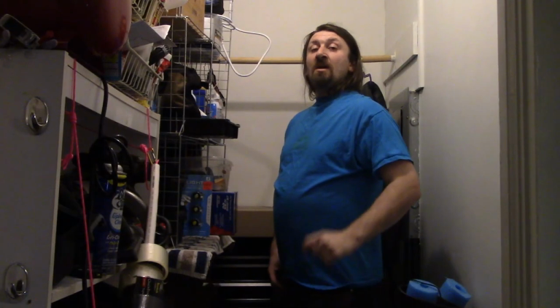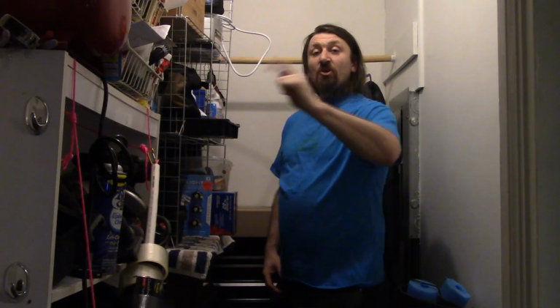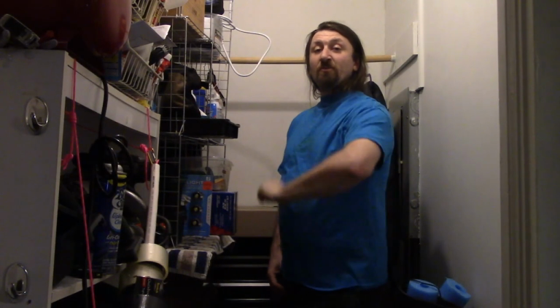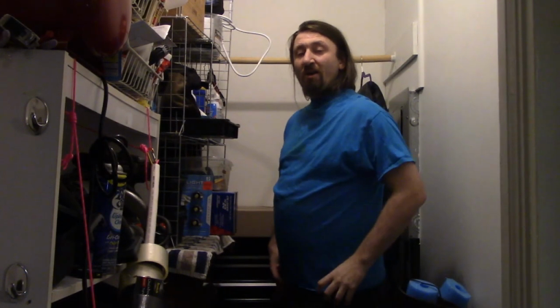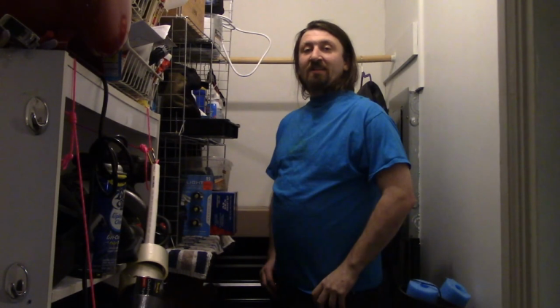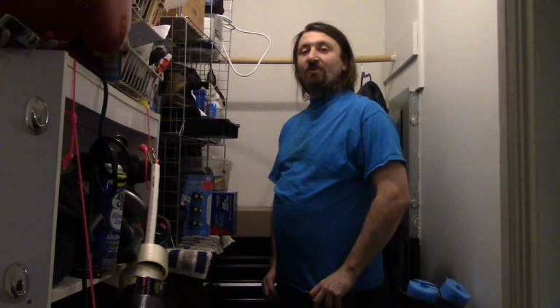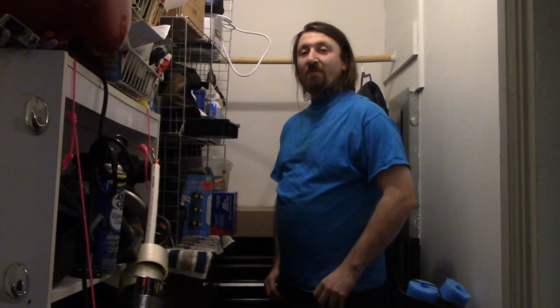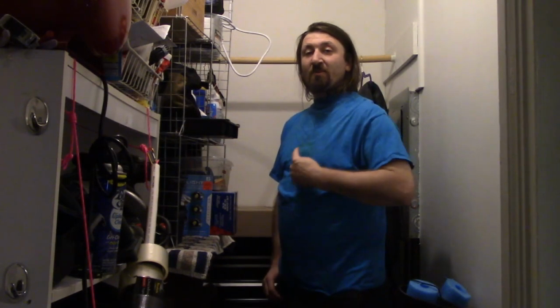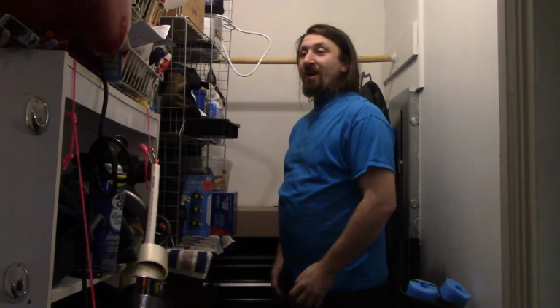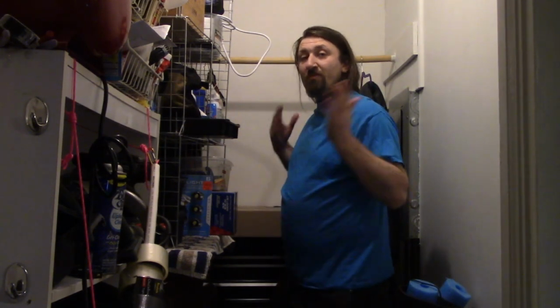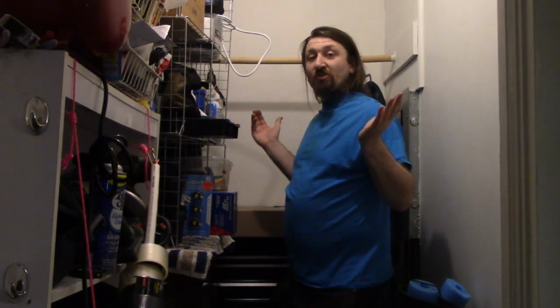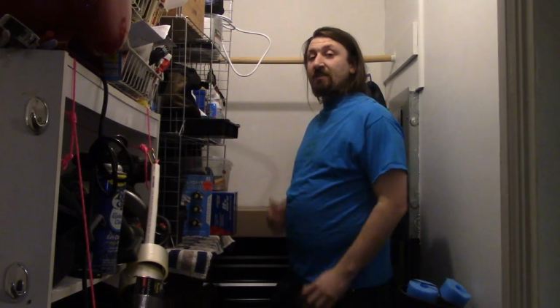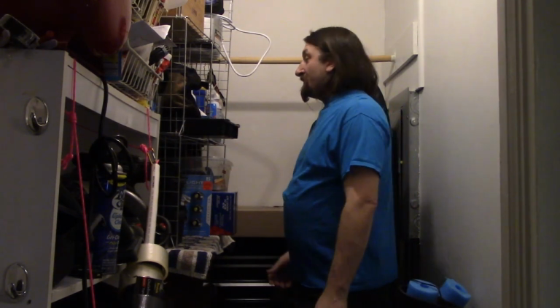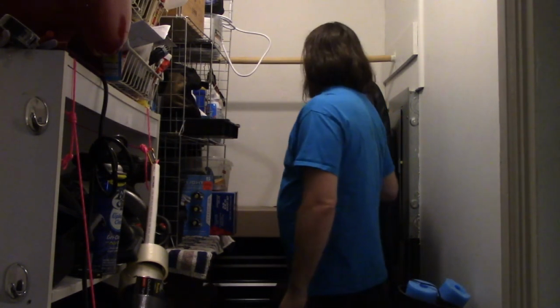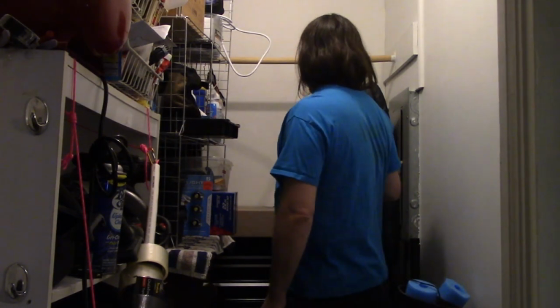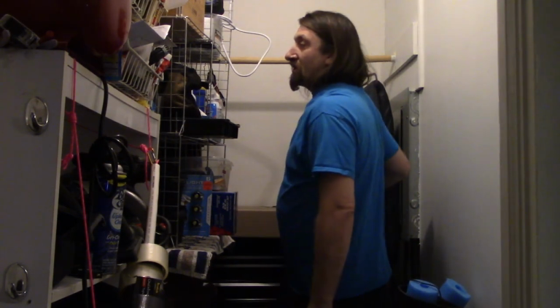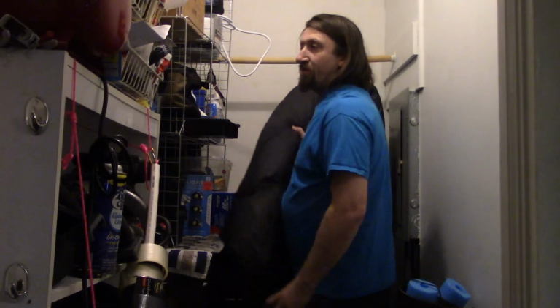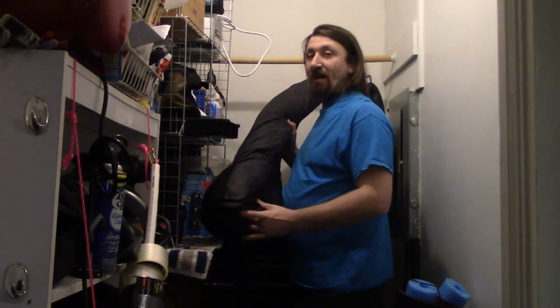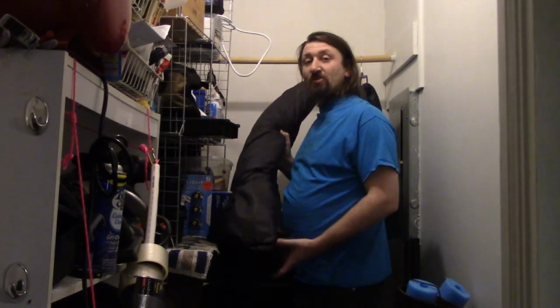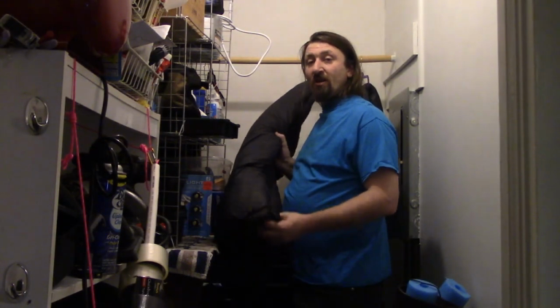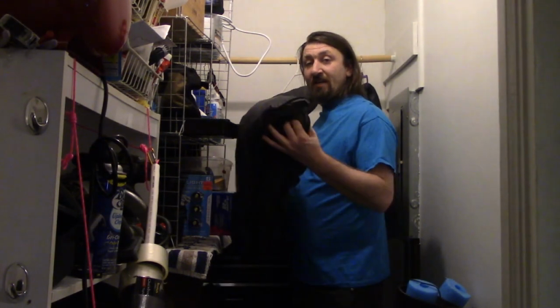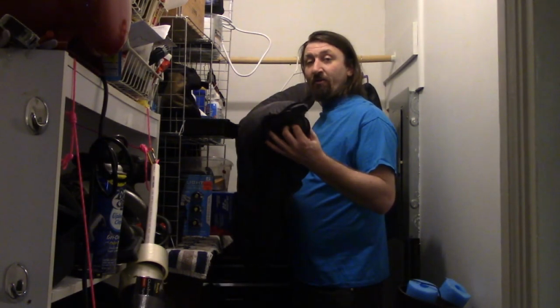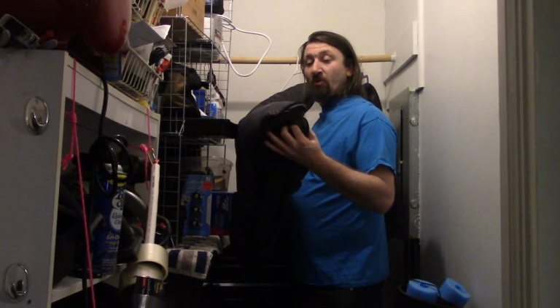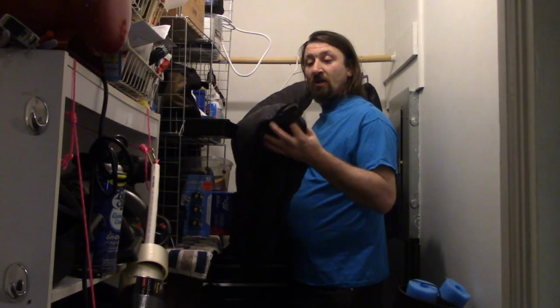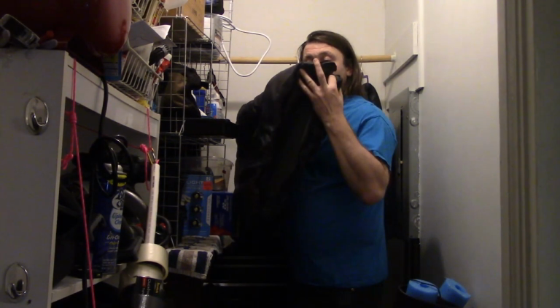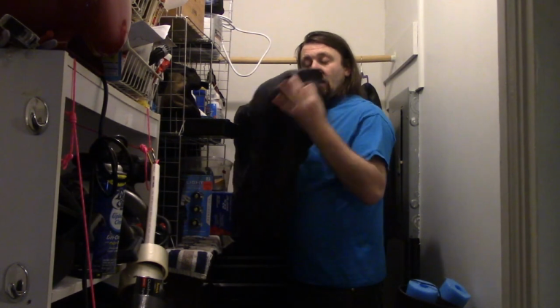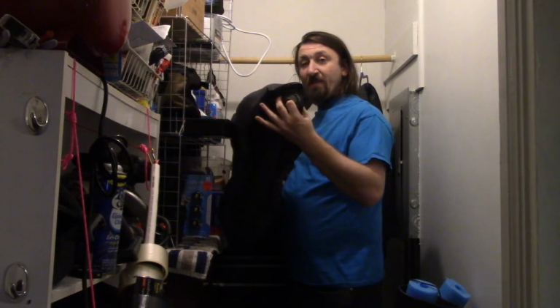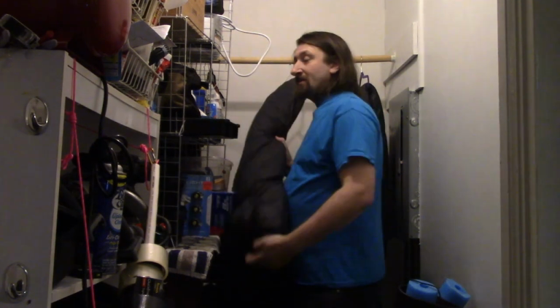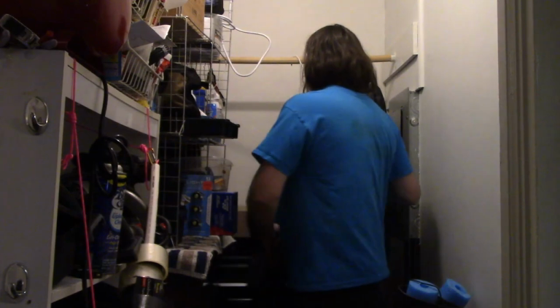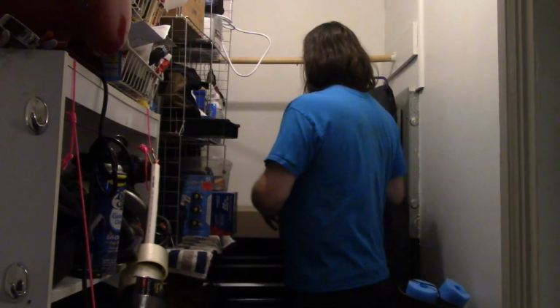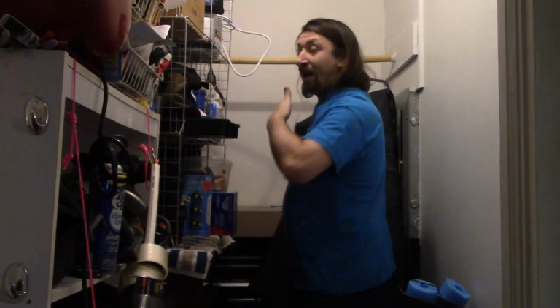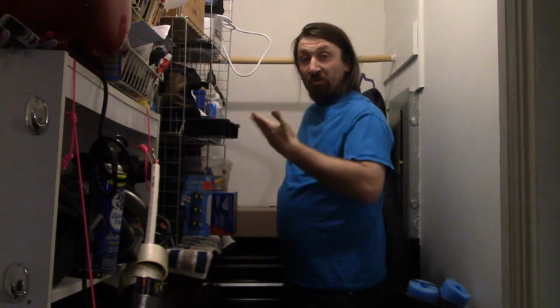Hello campers, welcome back to the Casual Car Camper. I'm your host Brian. We're in my storage closet because we're going to be talking about how to store and take care of your sleeping bags, and the product I got for just doing that.